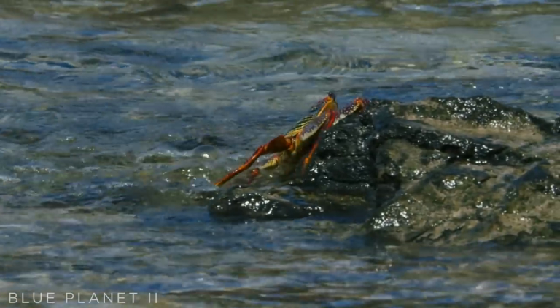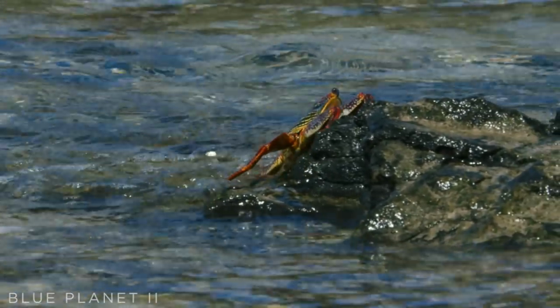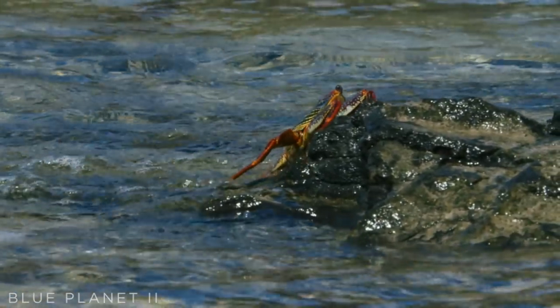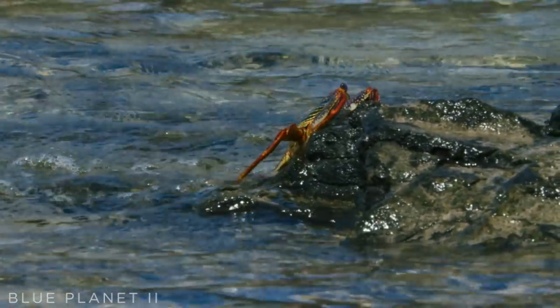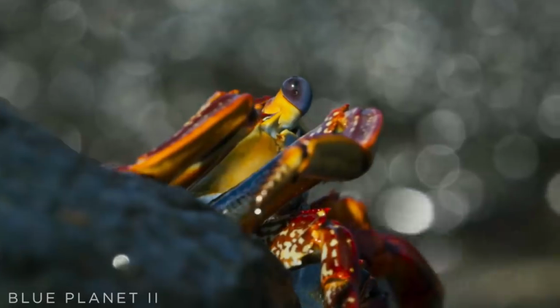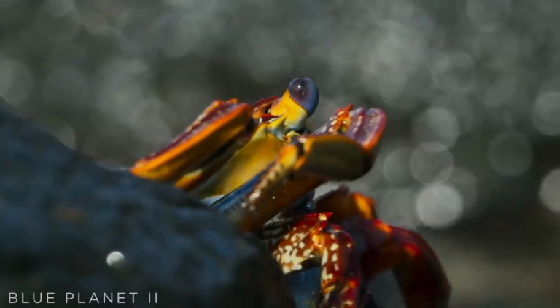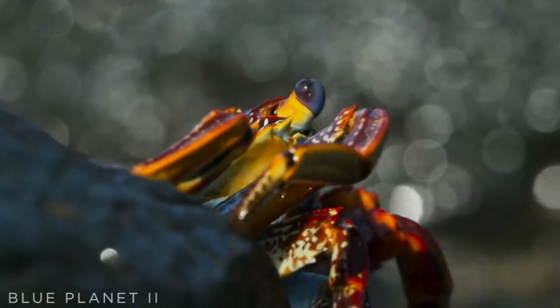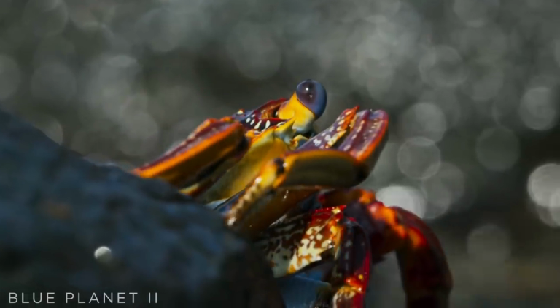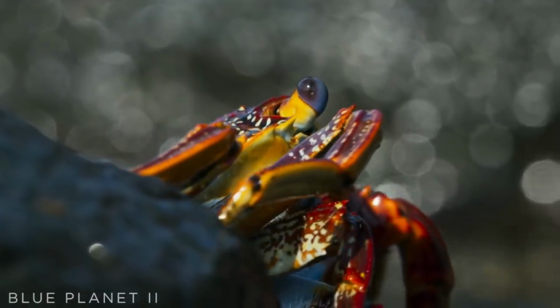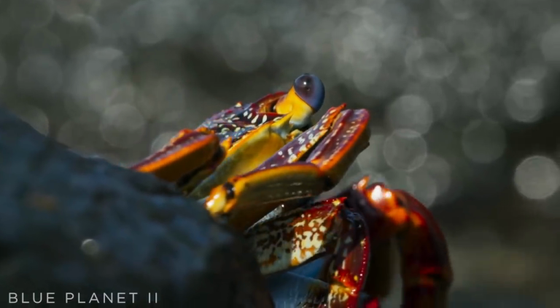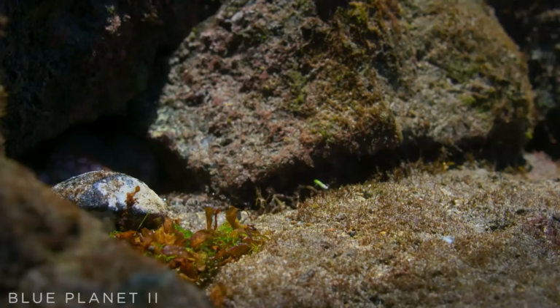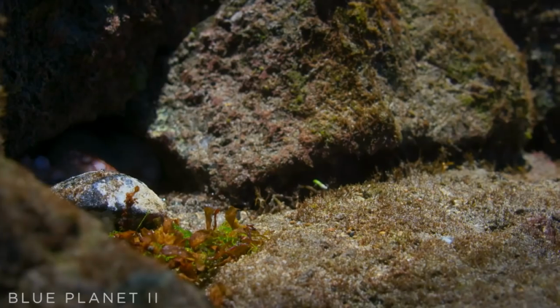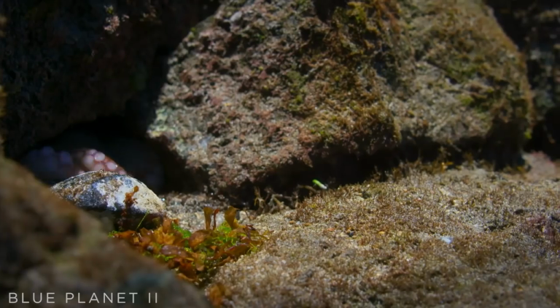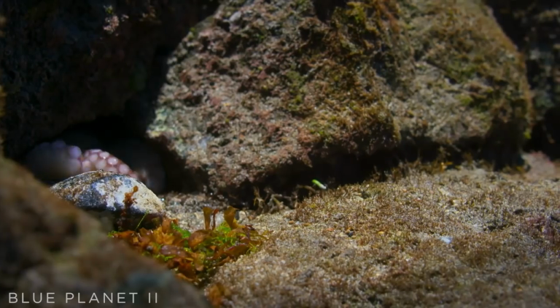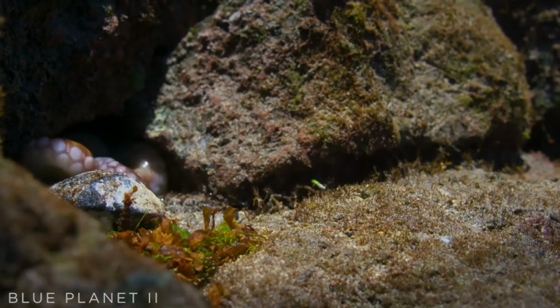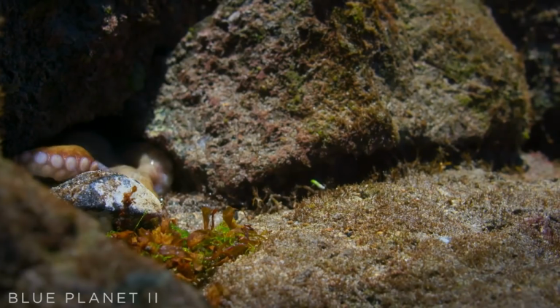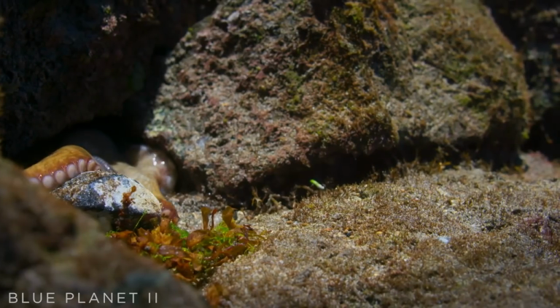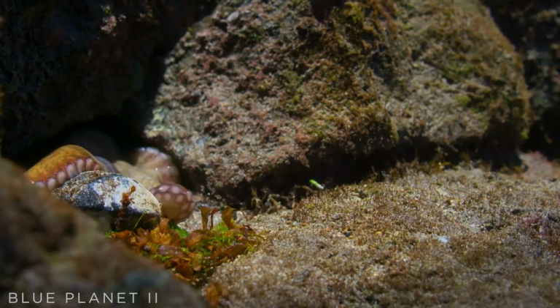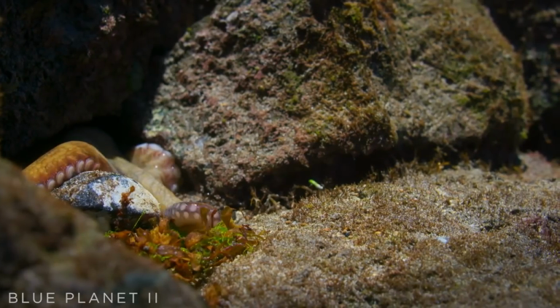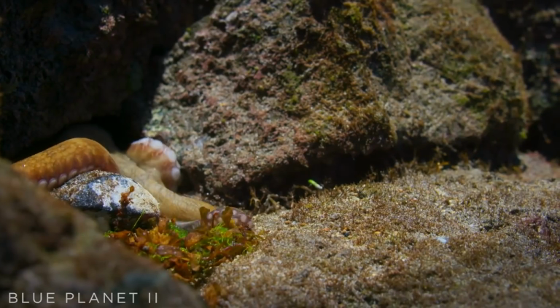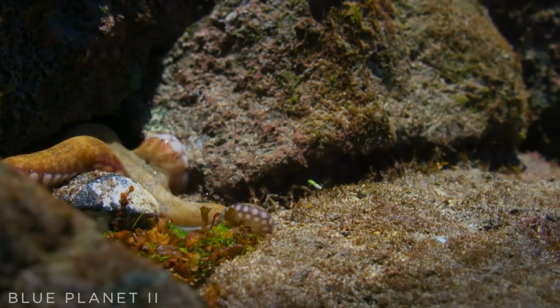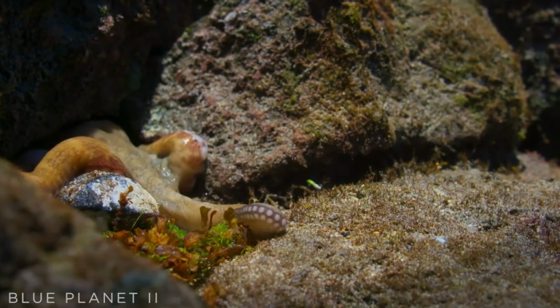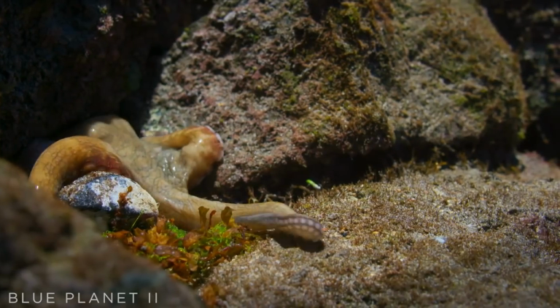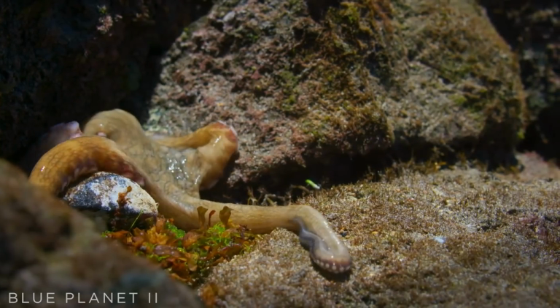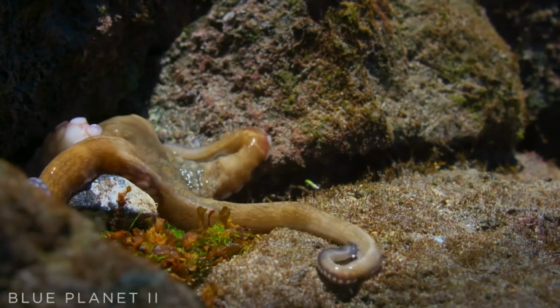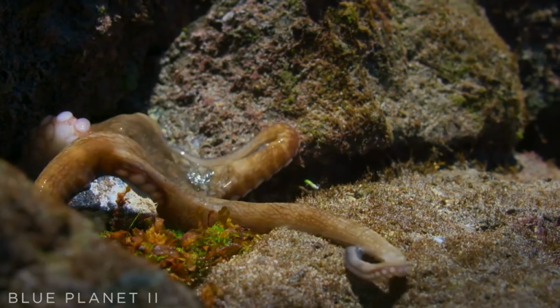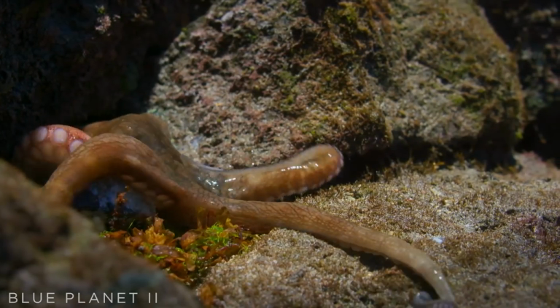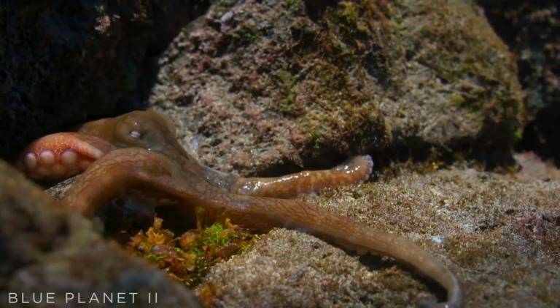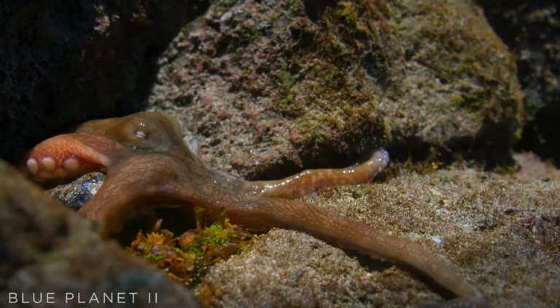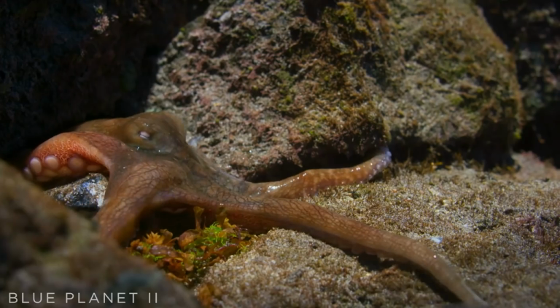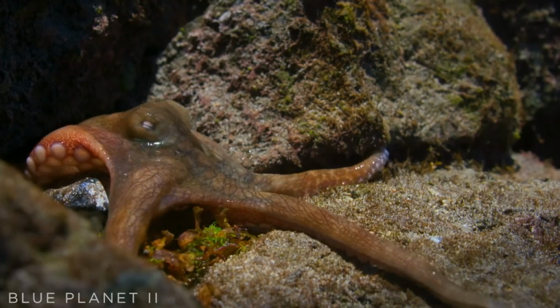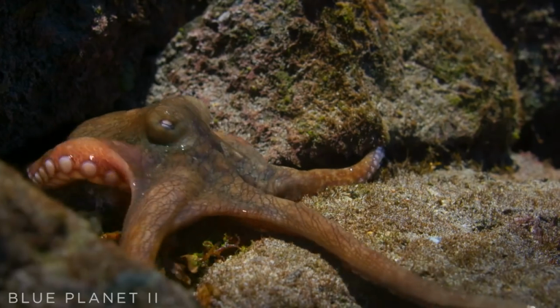But nowhere is safe. An octopus — also a crab killer.